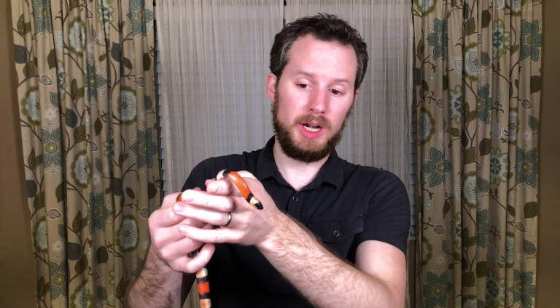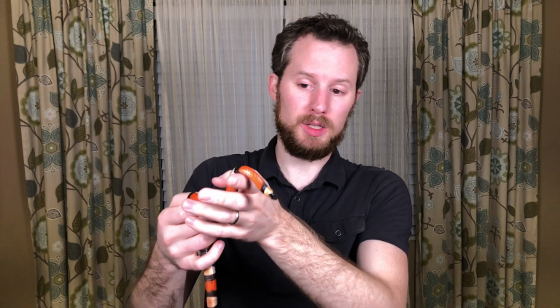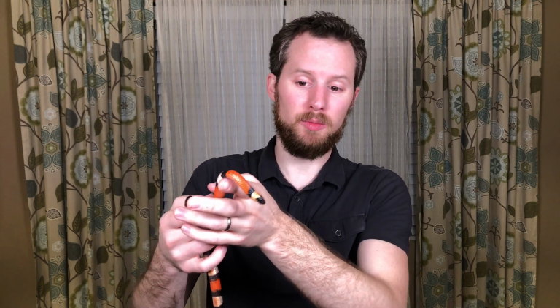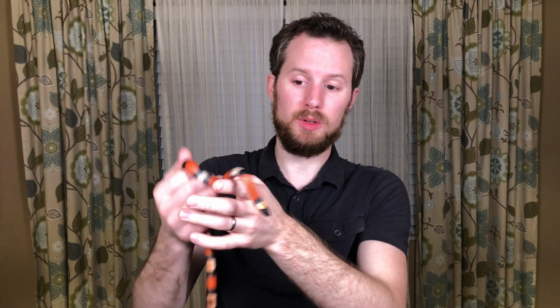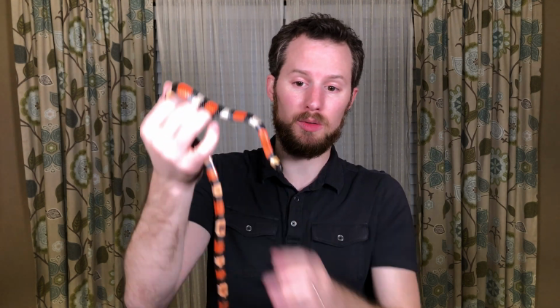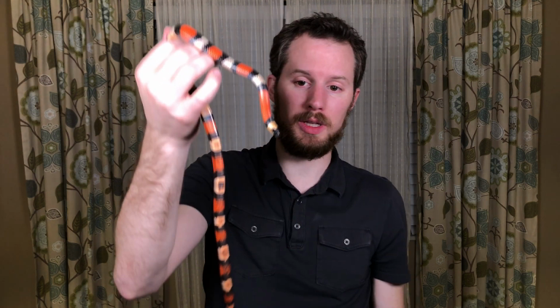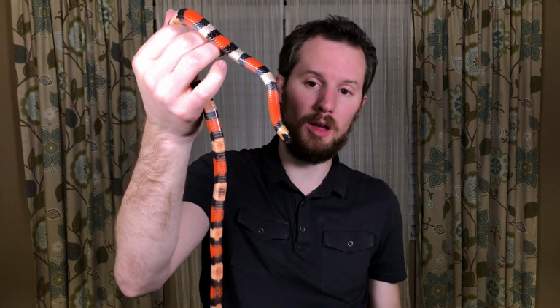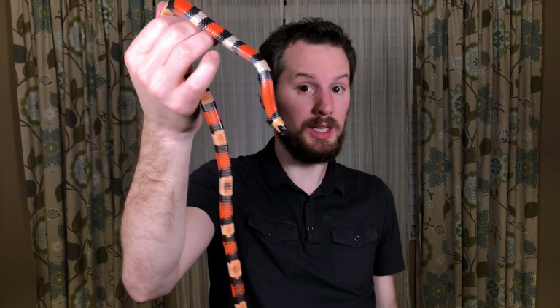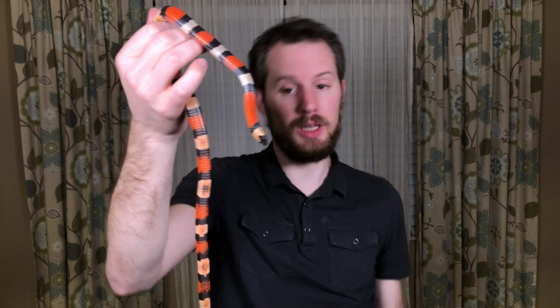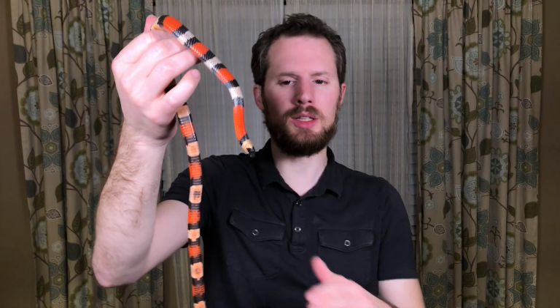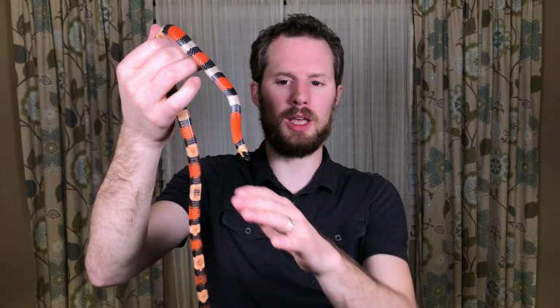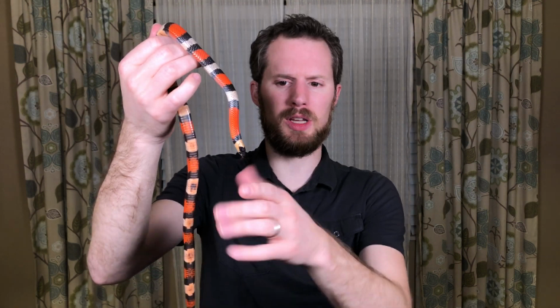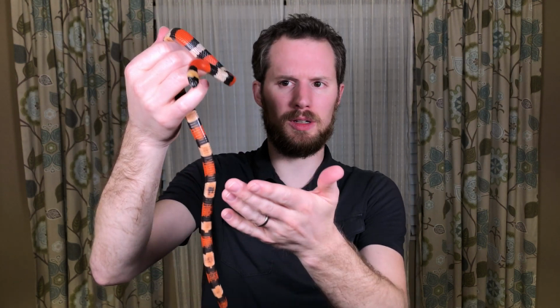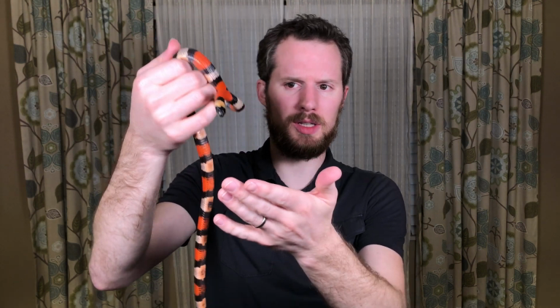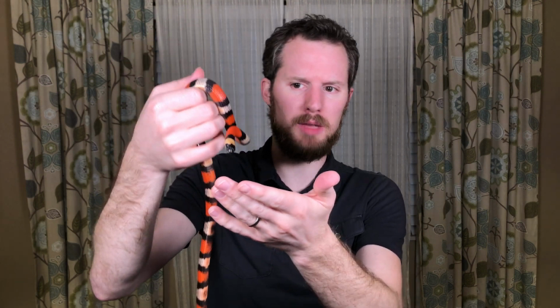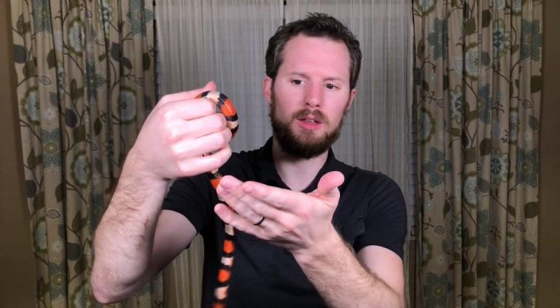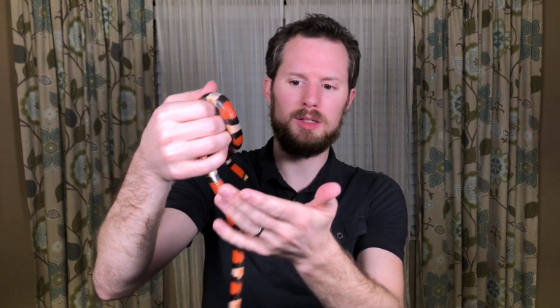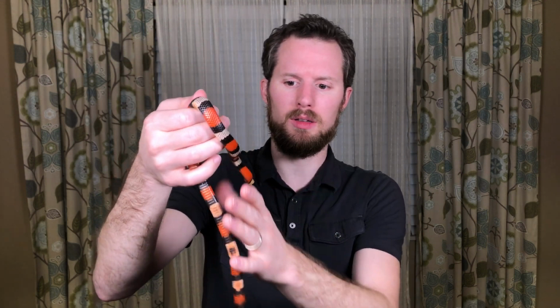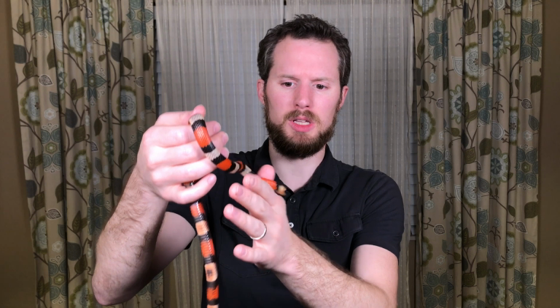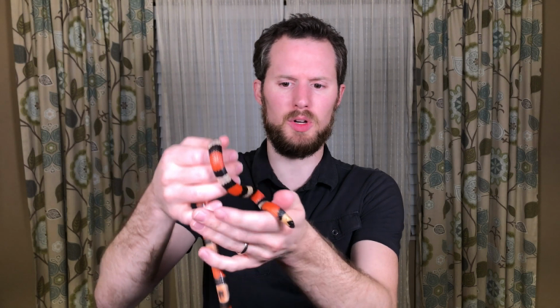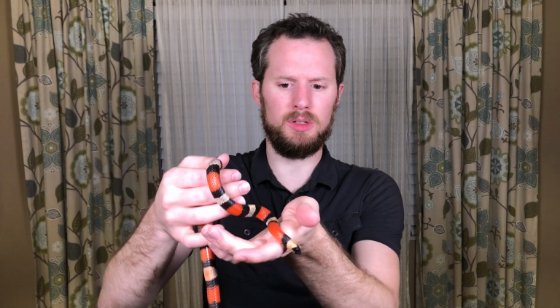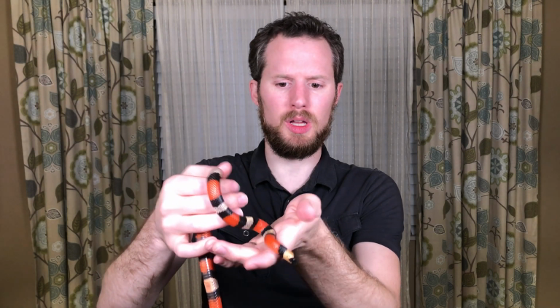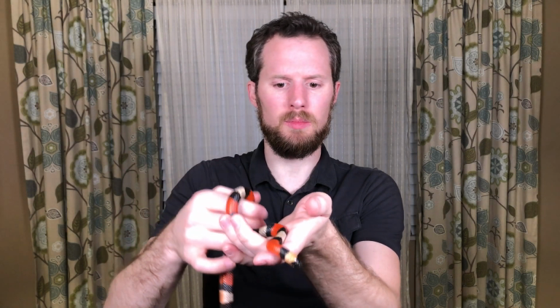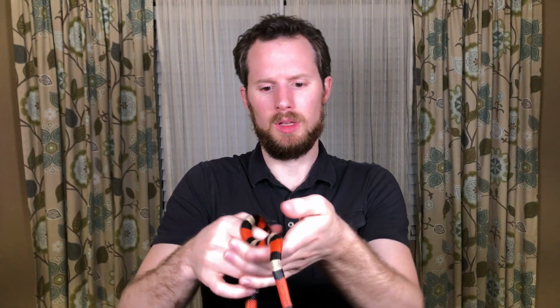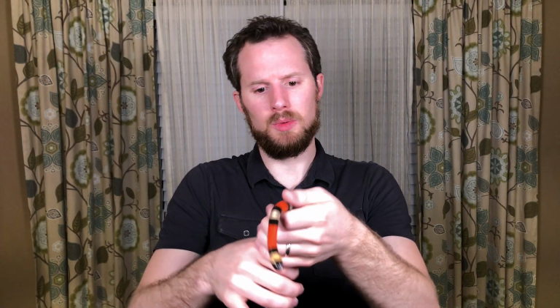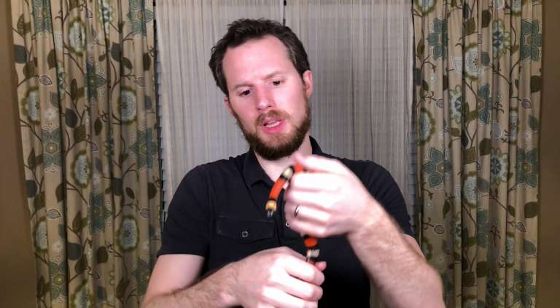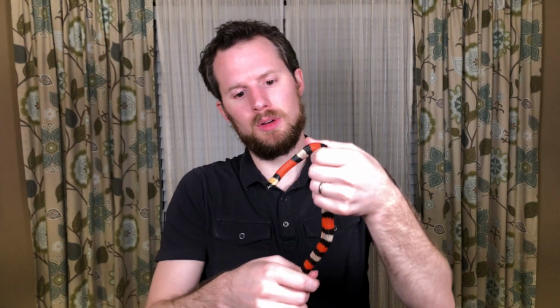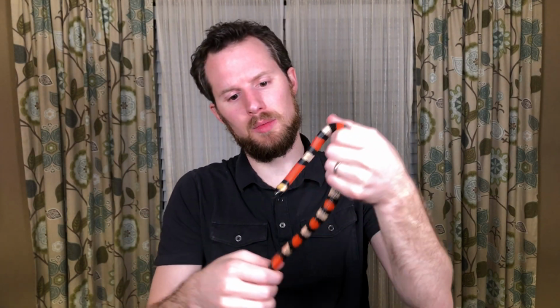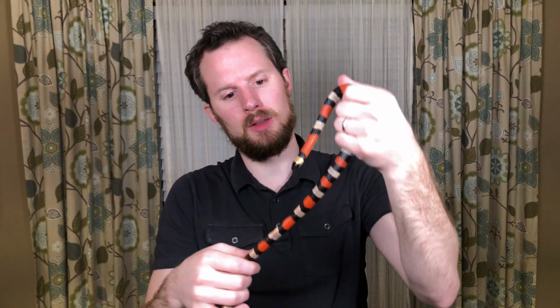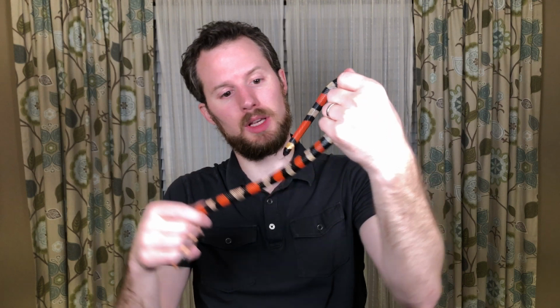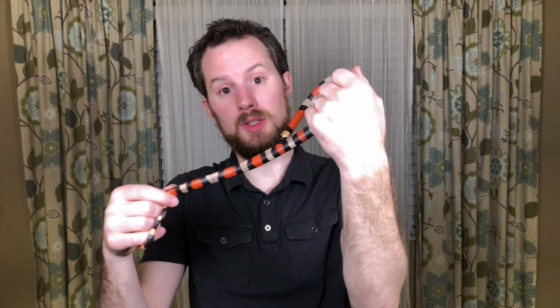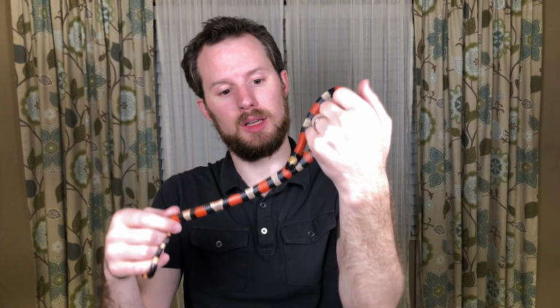Trinidad is captive bred, so he's actually really friendly — relatively. He doesn't like to be held, but he's not going to bite me. He's pretty chill, pretty calm. He just wants to be left alone, like all the other snakes that I have.